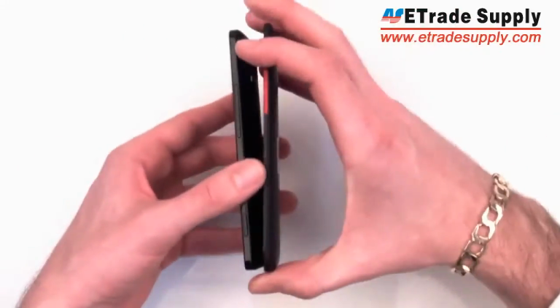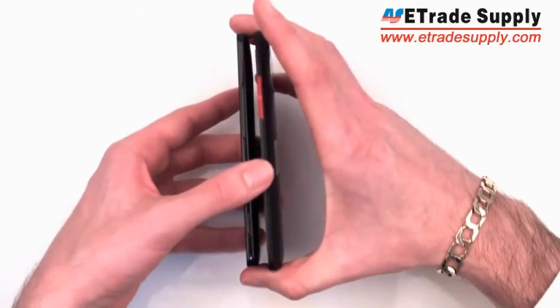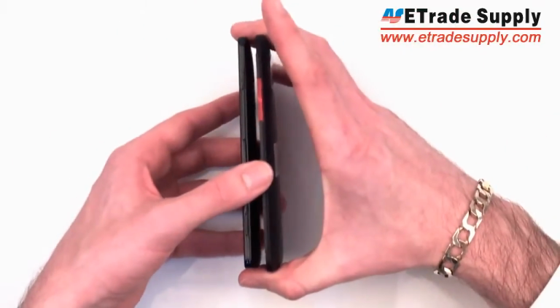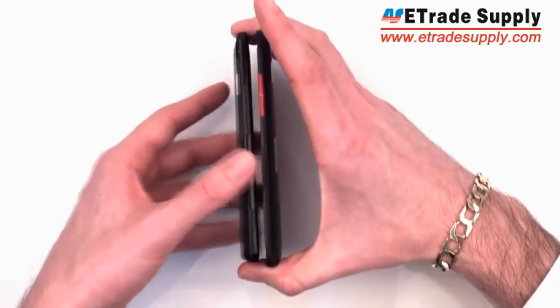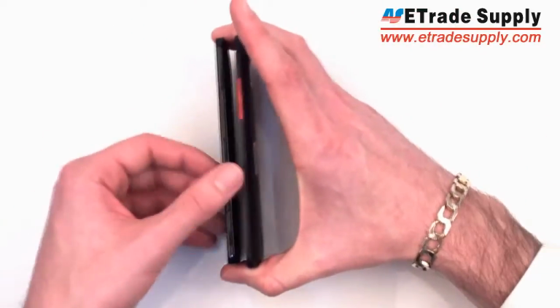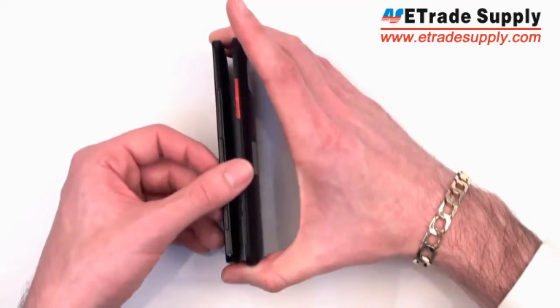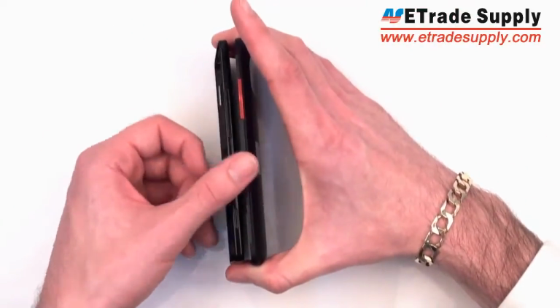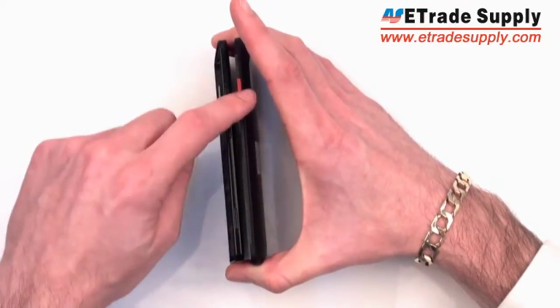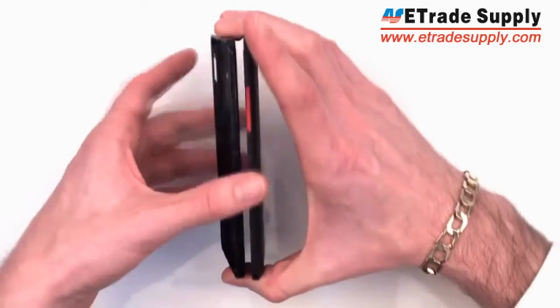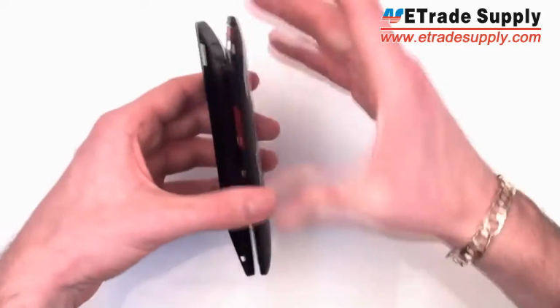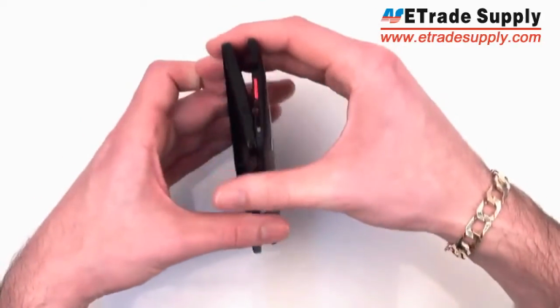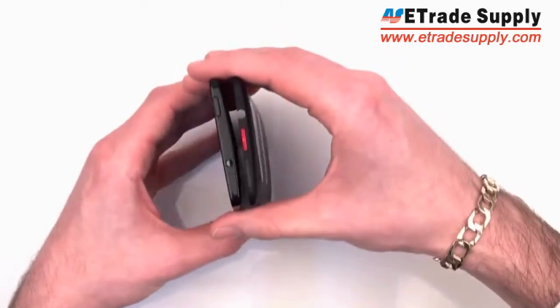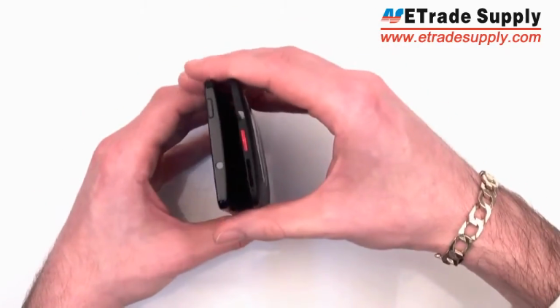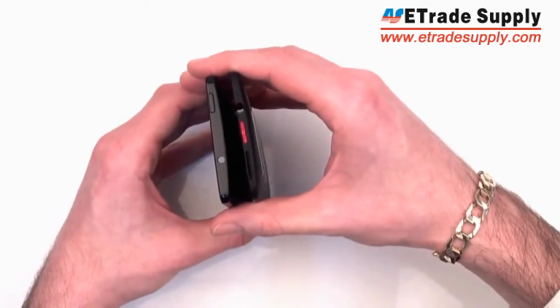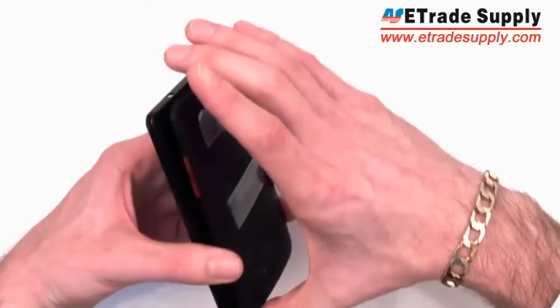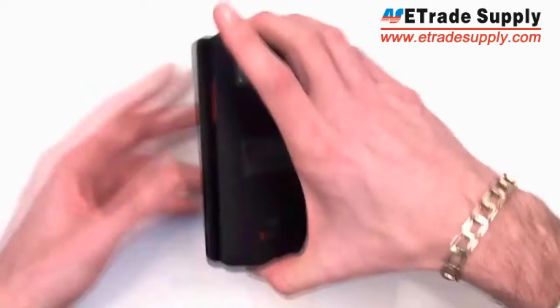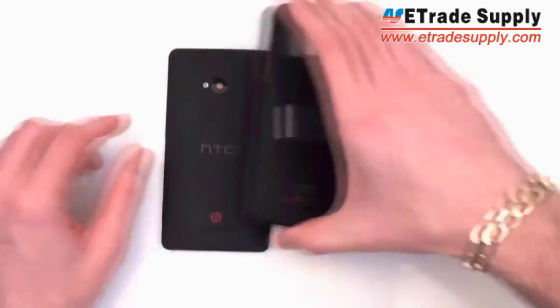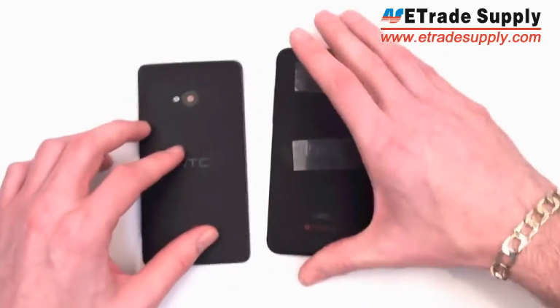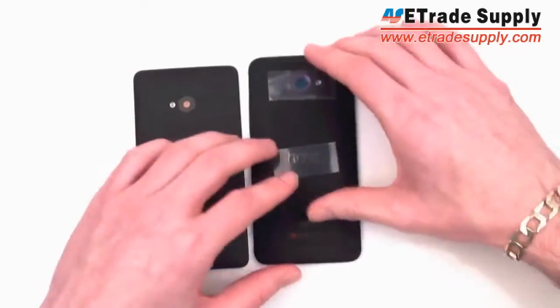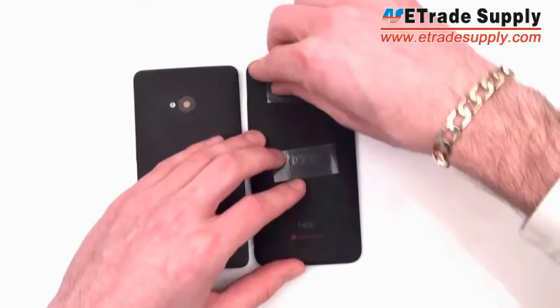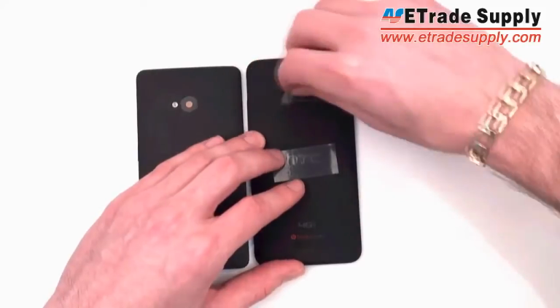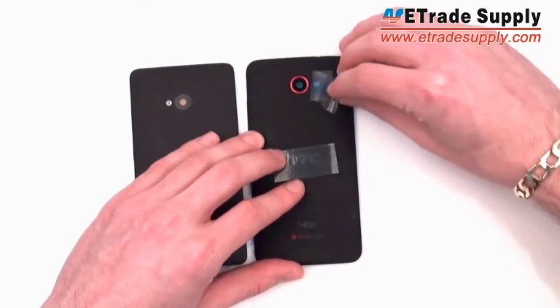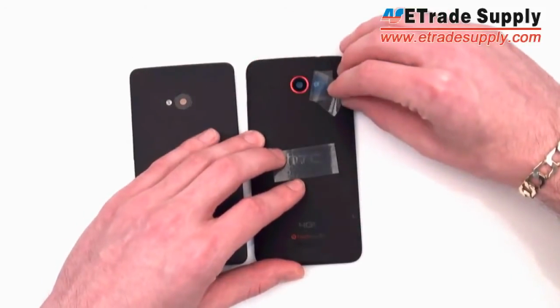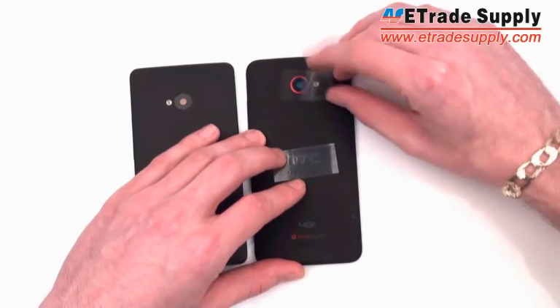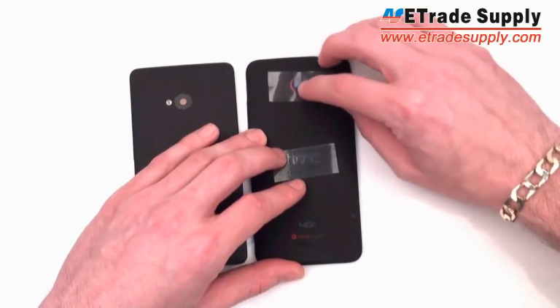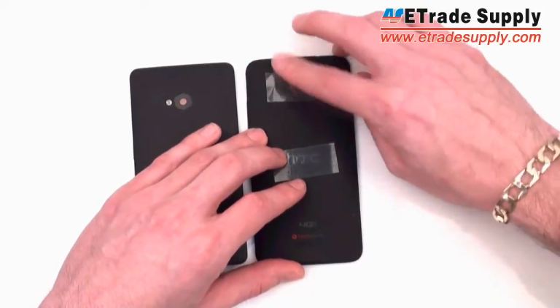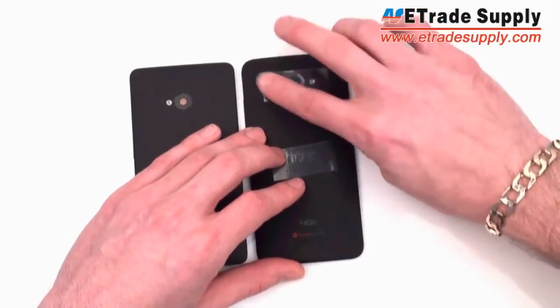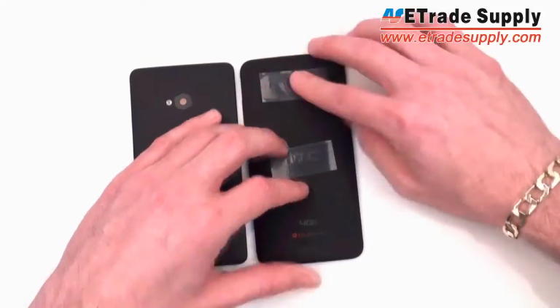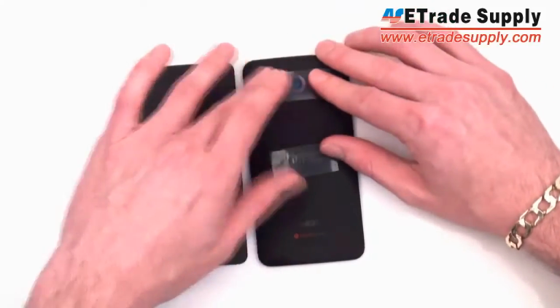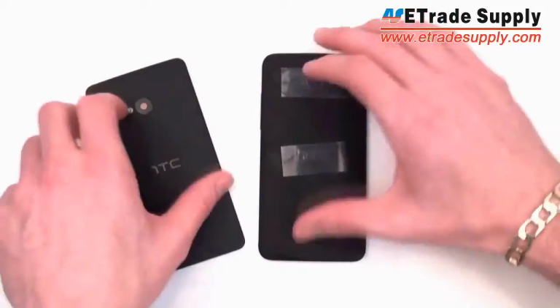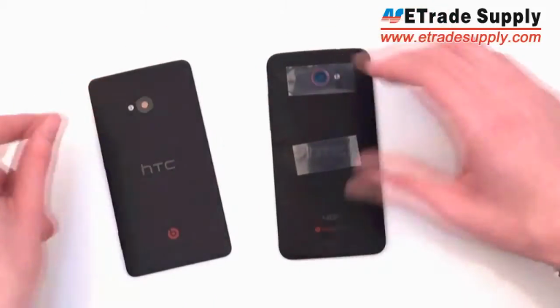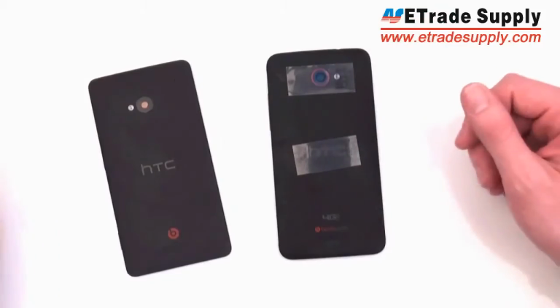The M7 is also a lot more plain looking than the DNA. Take a look at the buttons — the DNA has really nice metallic buttons: a metallic volume button, metallic power button, and they even put a metallic camera ring. So these little details made the finish of the DNA look really nice.